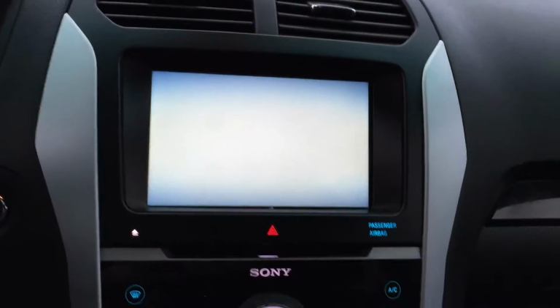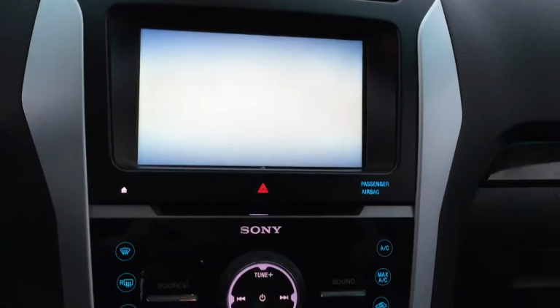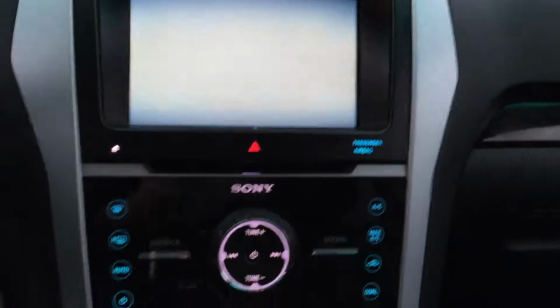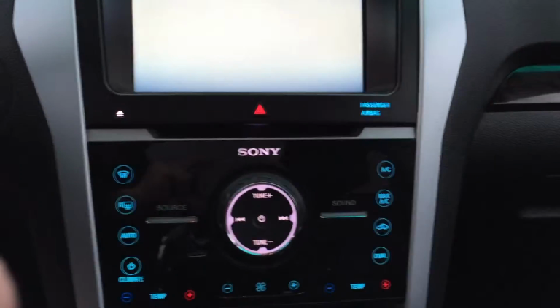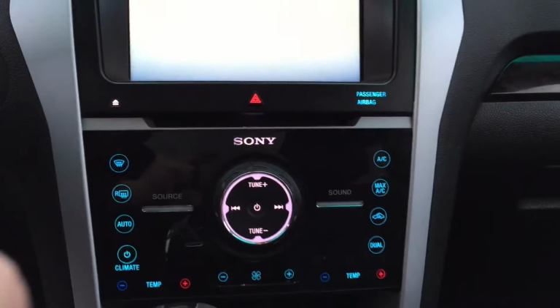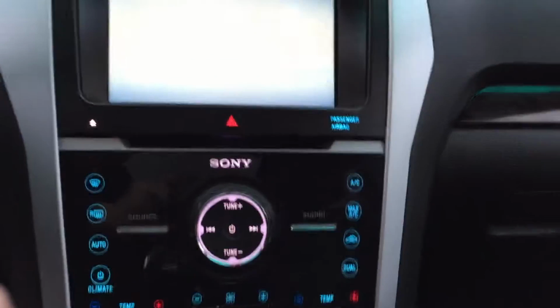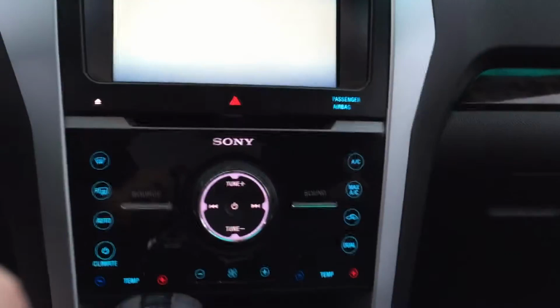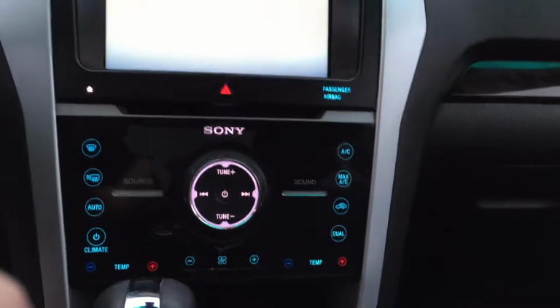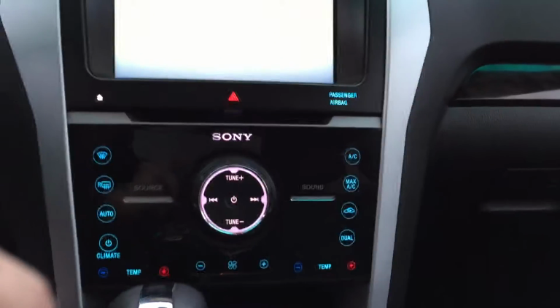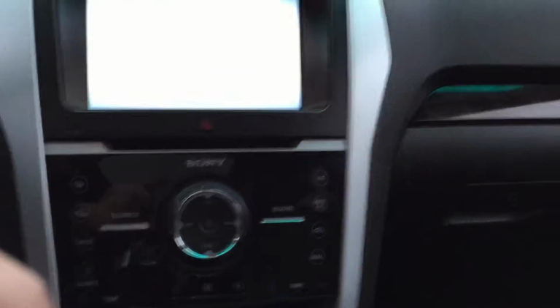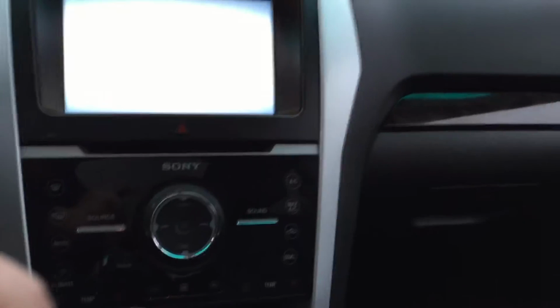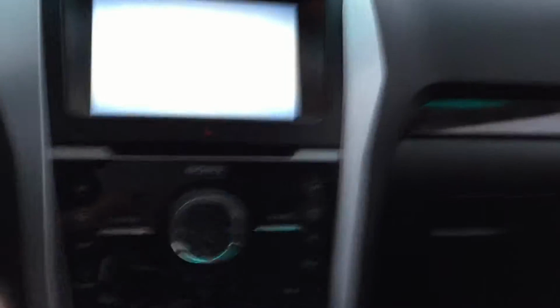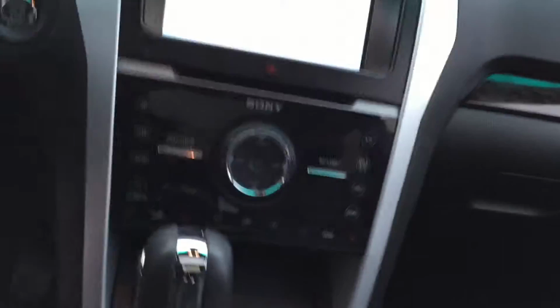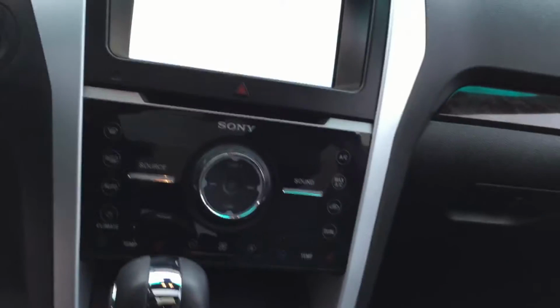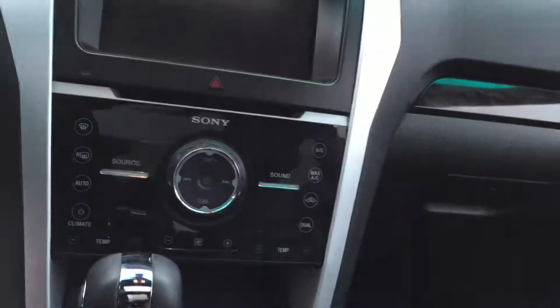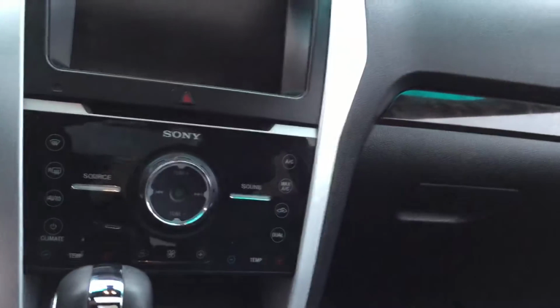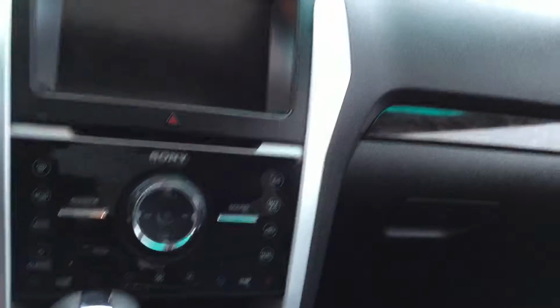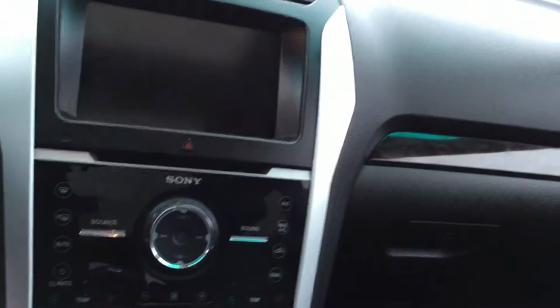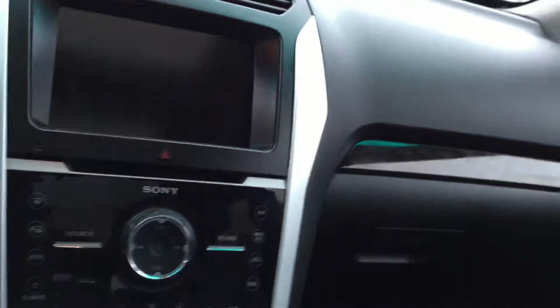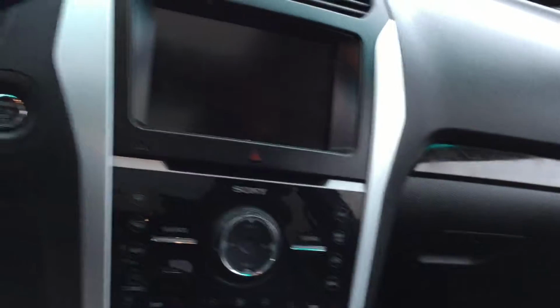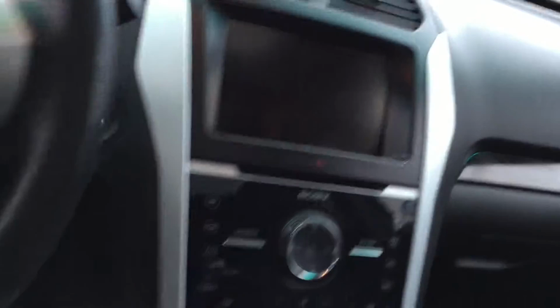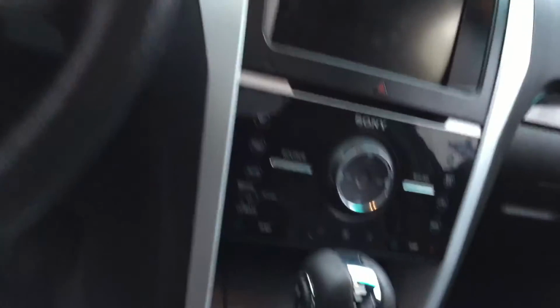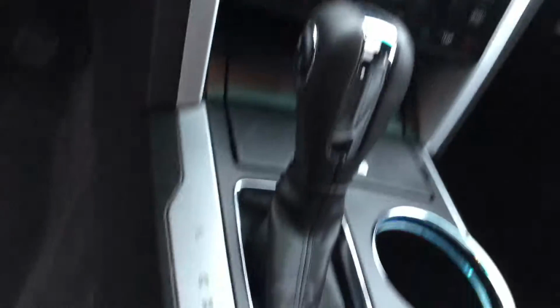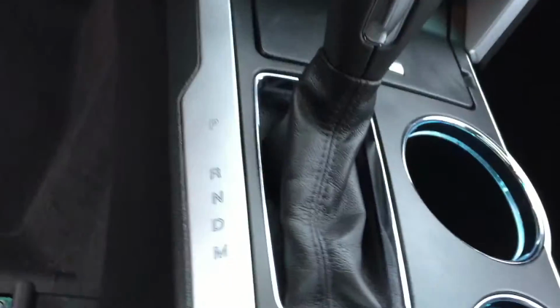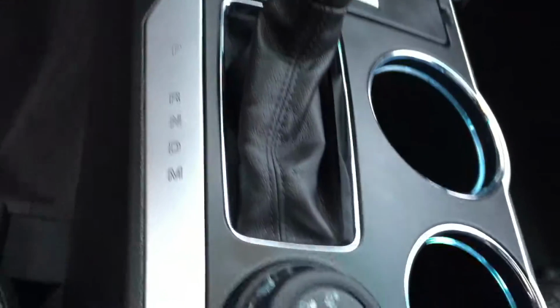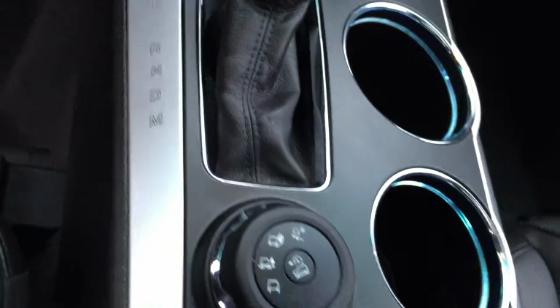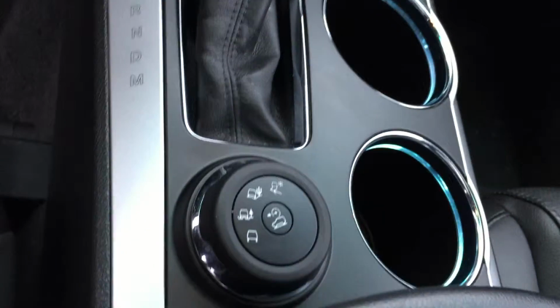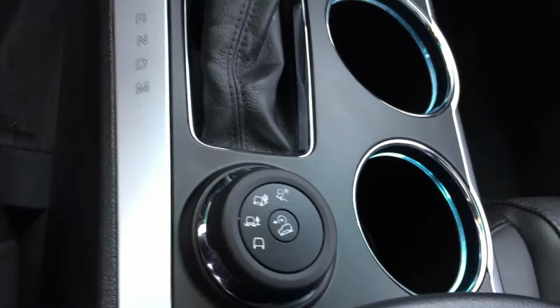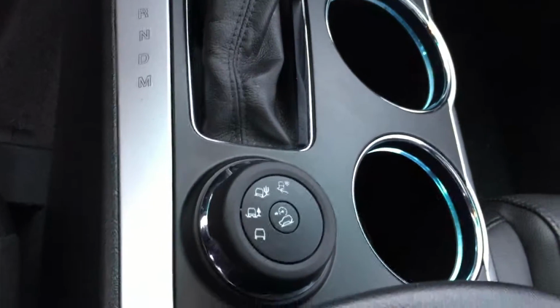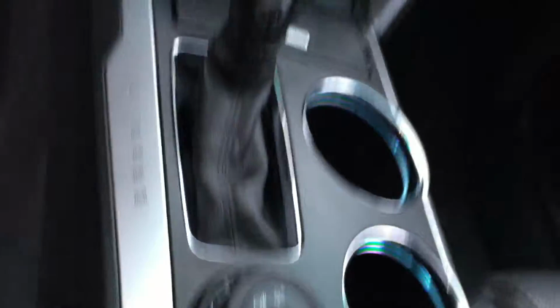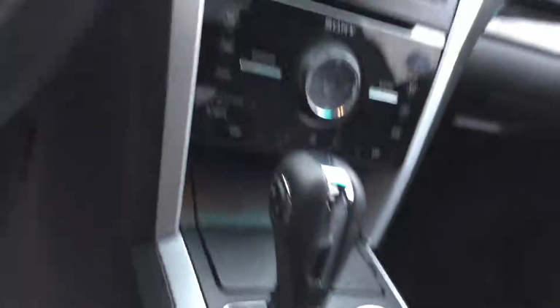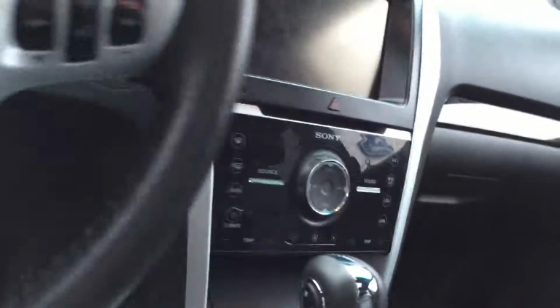Navigation, of course, Sony audio. You name it, this car's got it. Very nice ride.